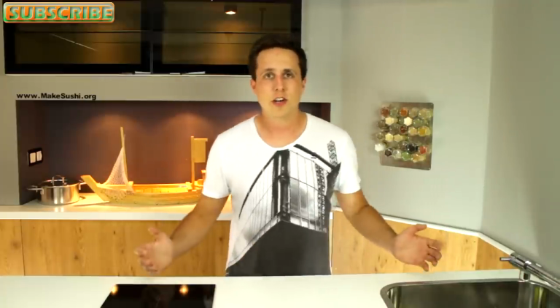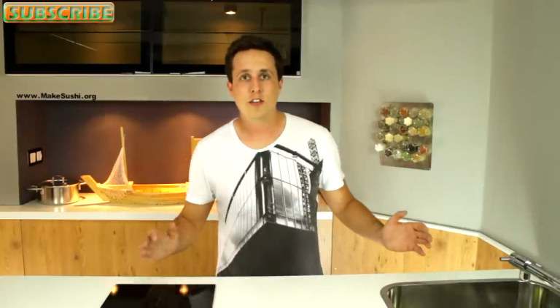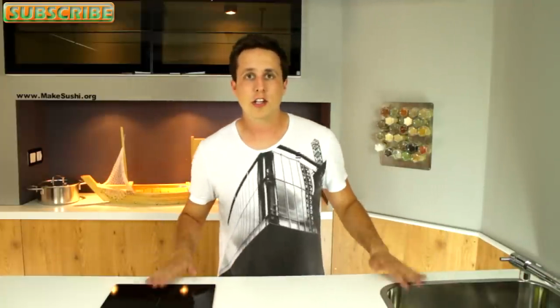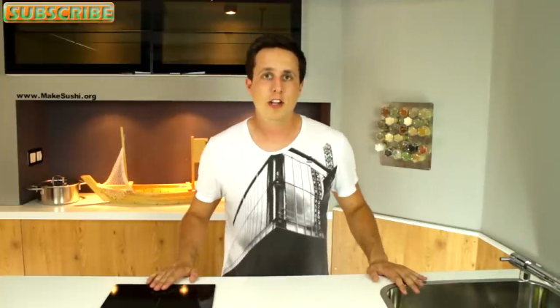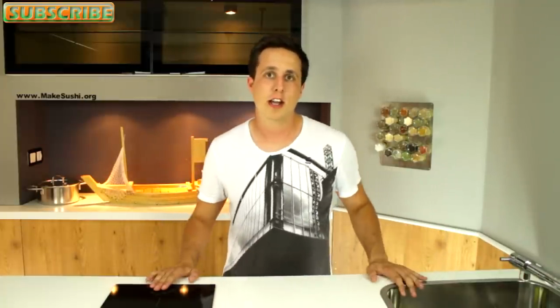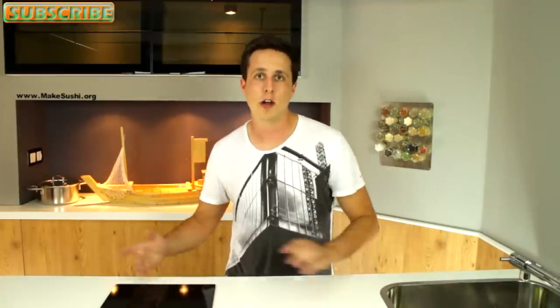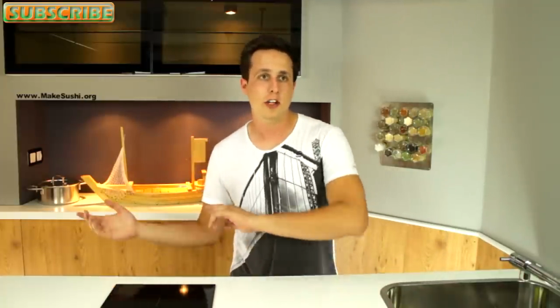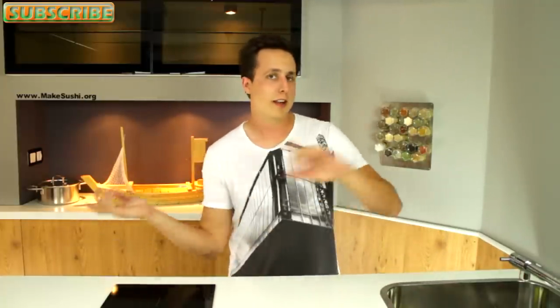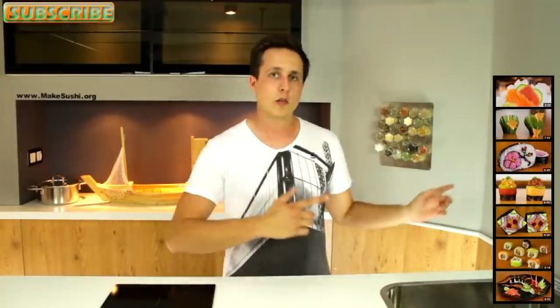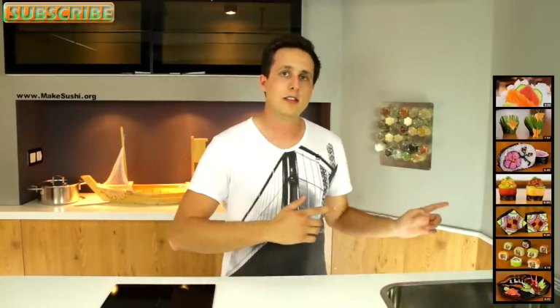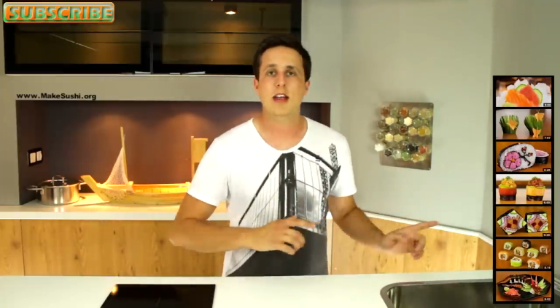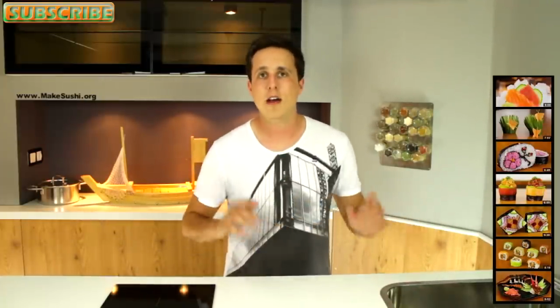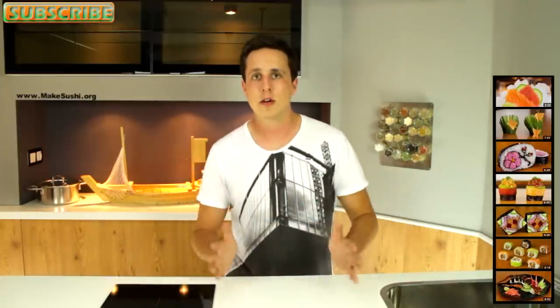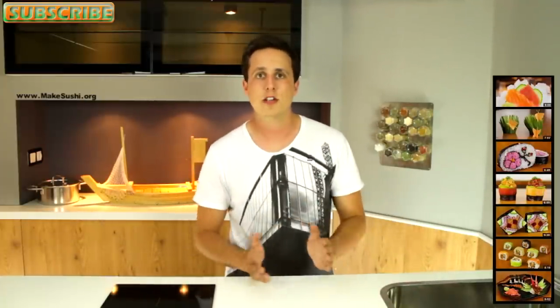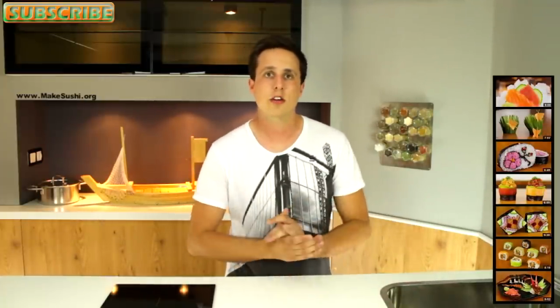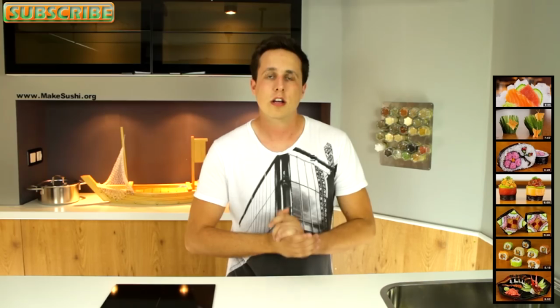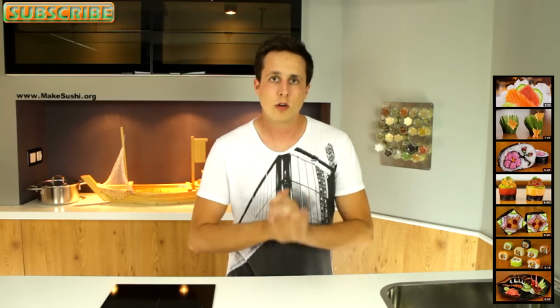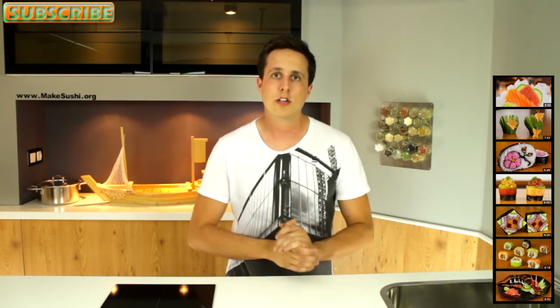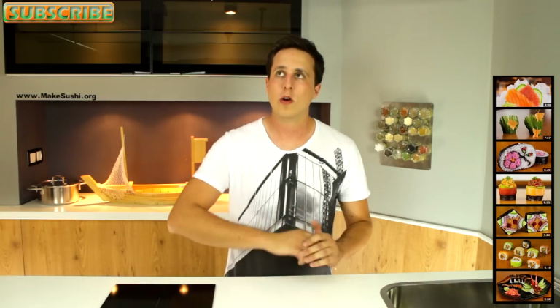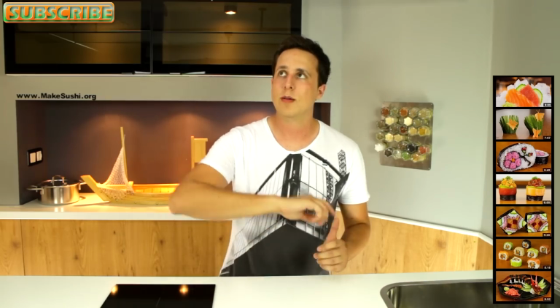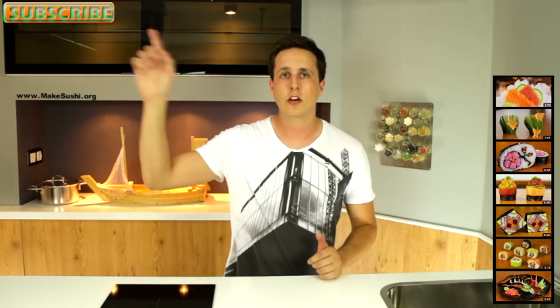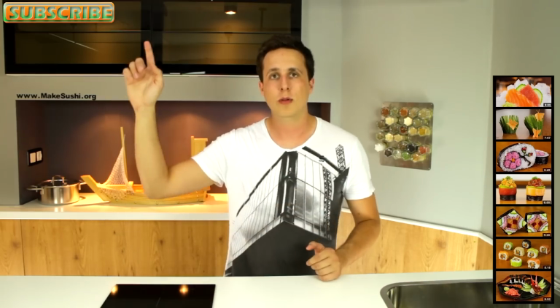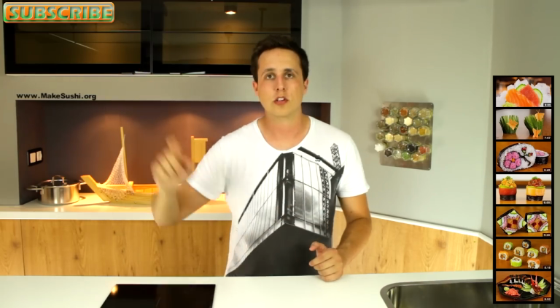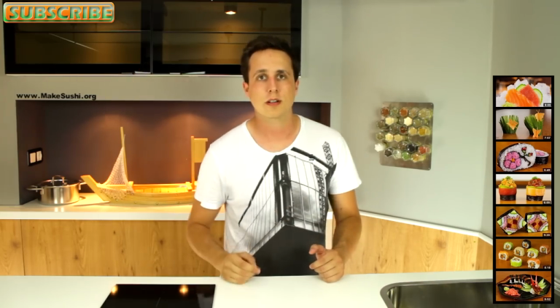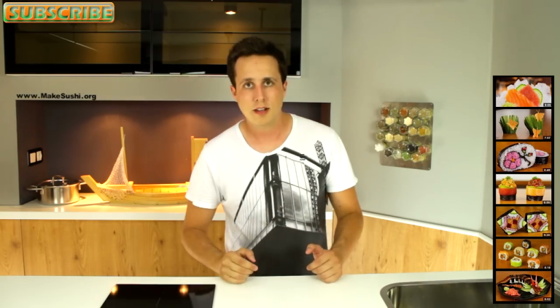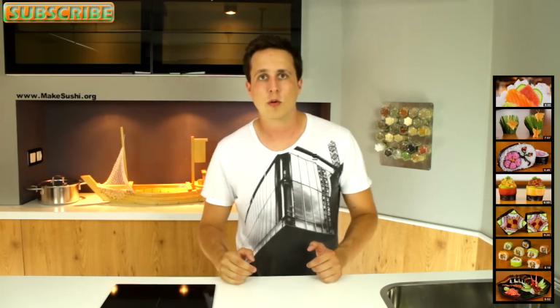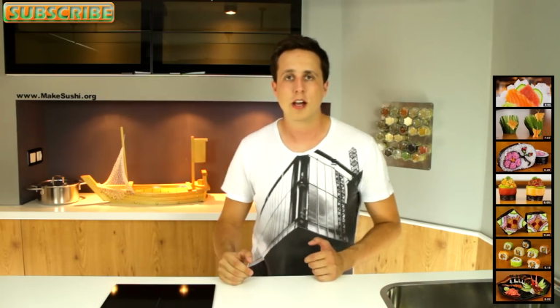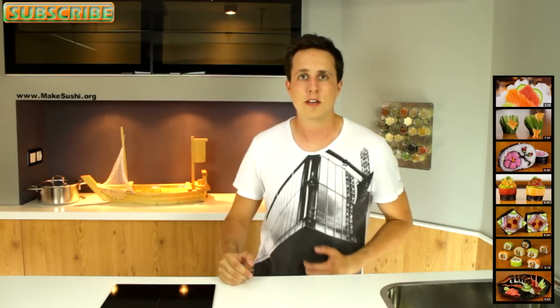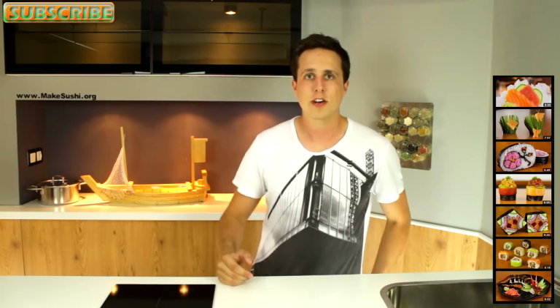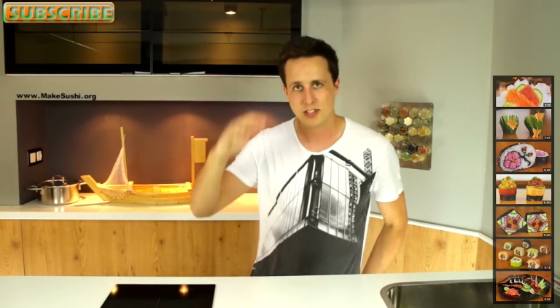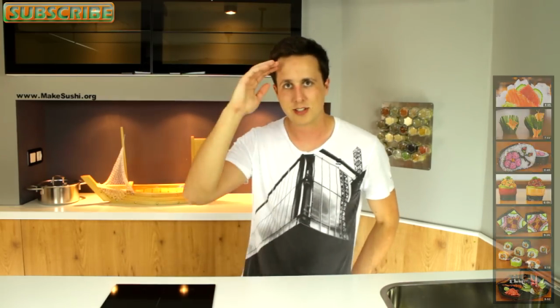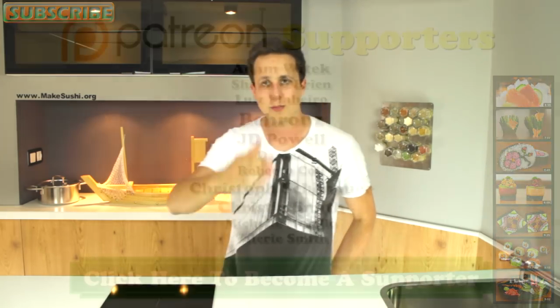If you enjoyed this video, check out all my other videos by clicking on the right, and if you haven't subscribed to my channel, subscribe right now by clicking on the top left screen. Thanks for watching — I'm Chef Tavill, see you guys next week, goodbye.